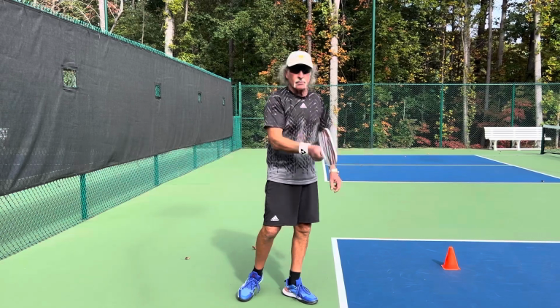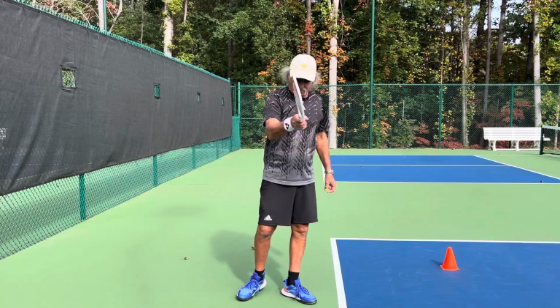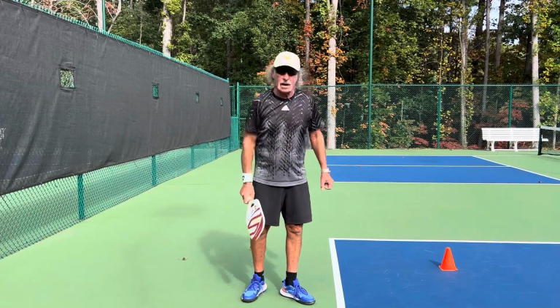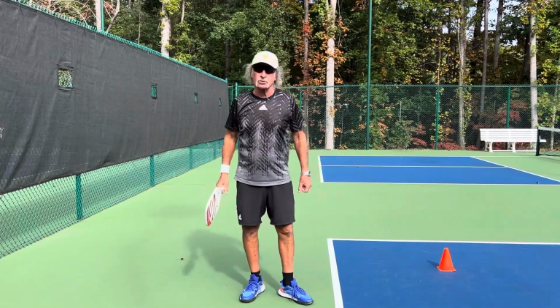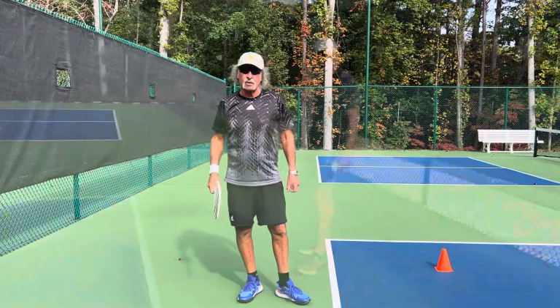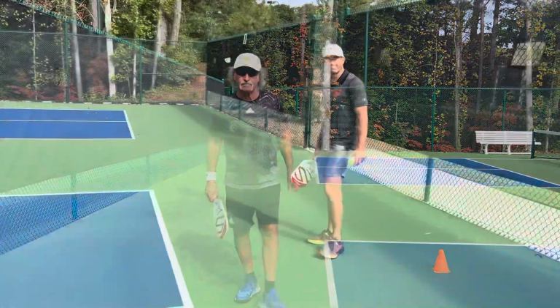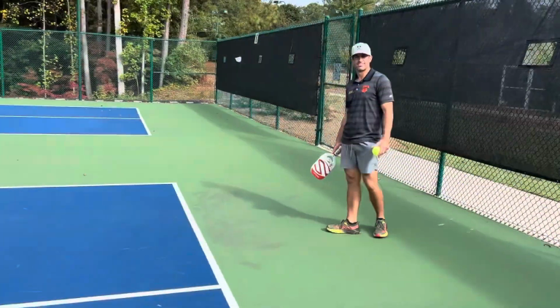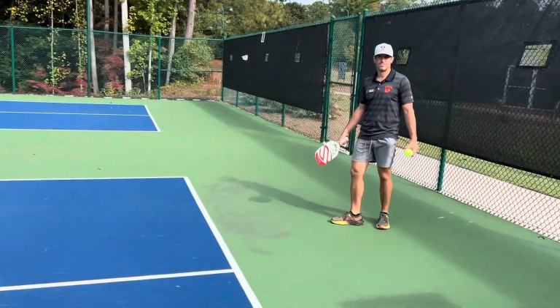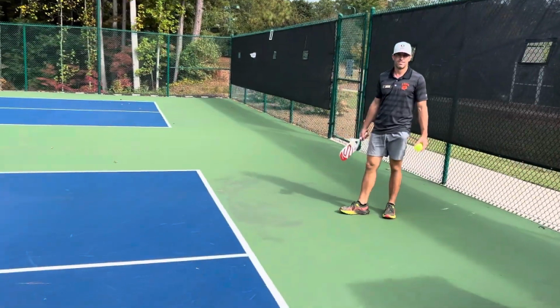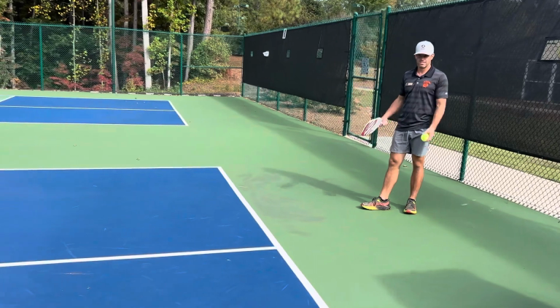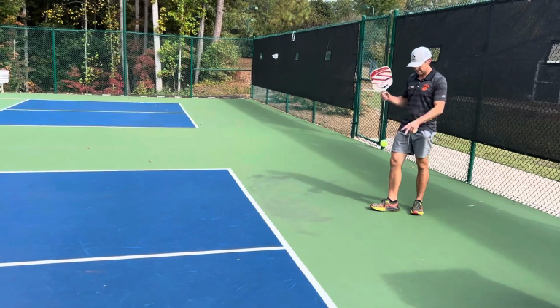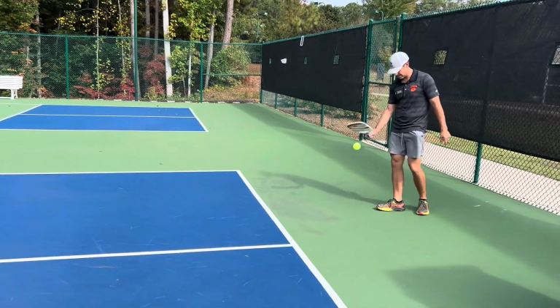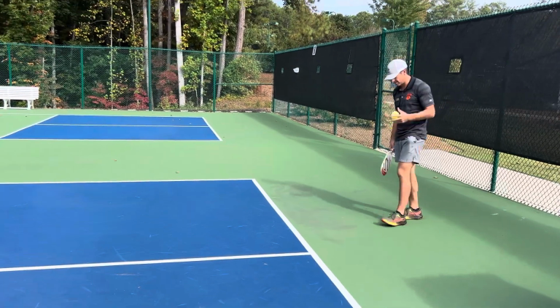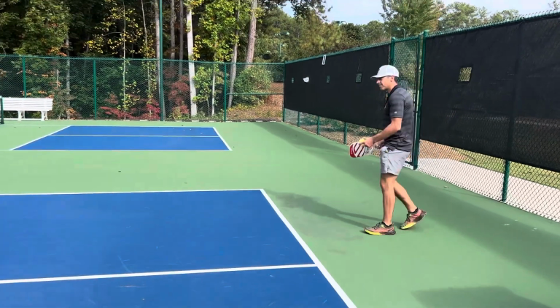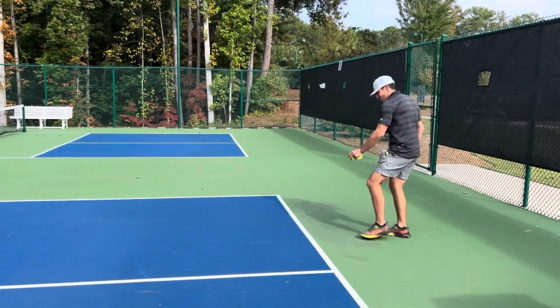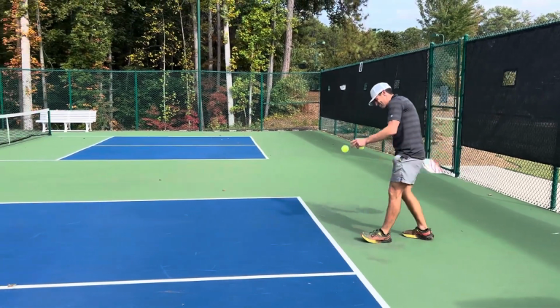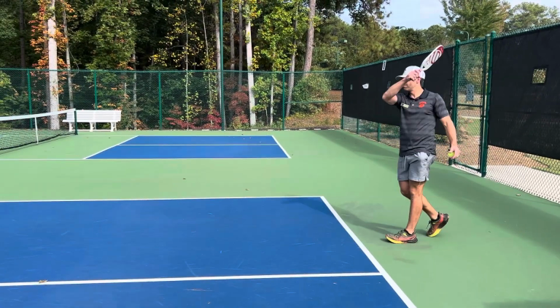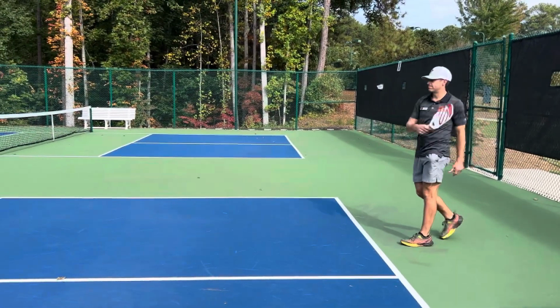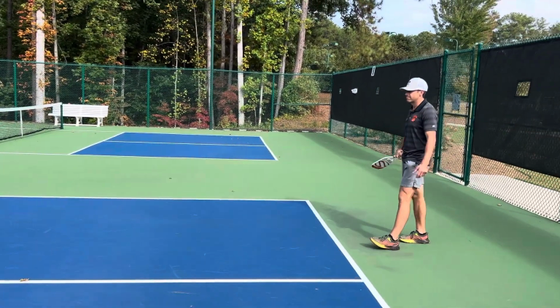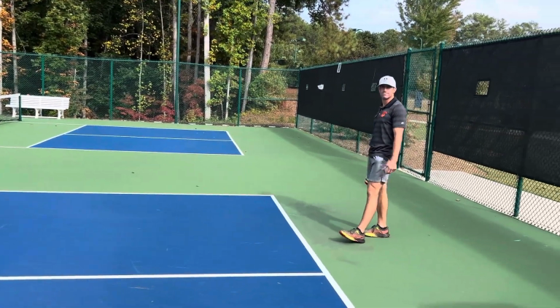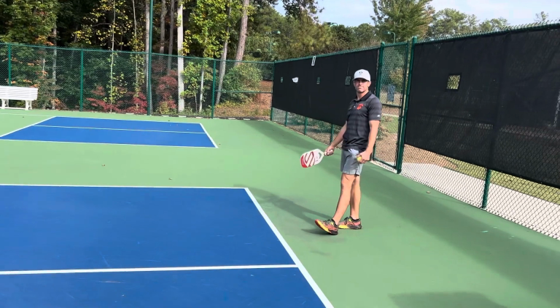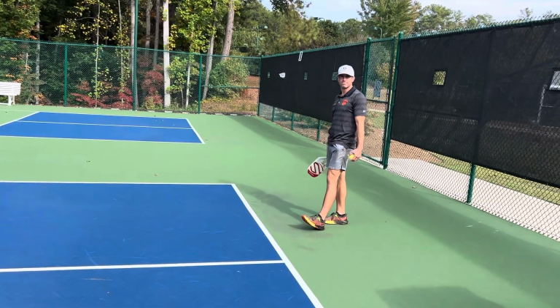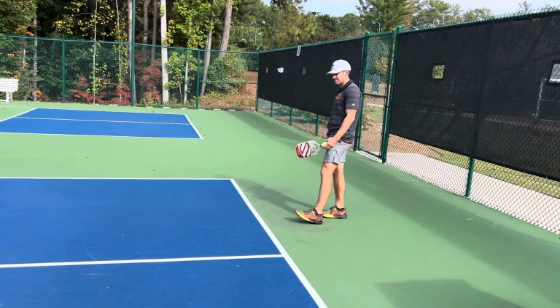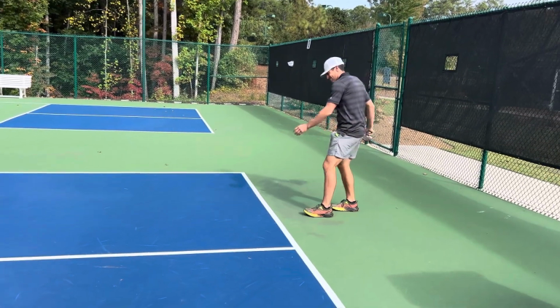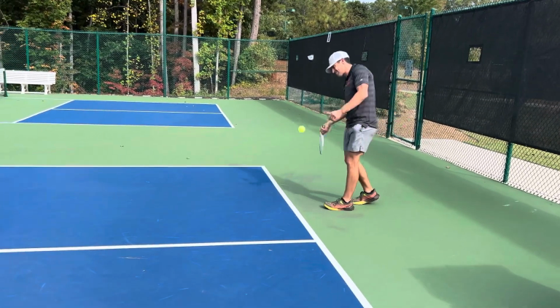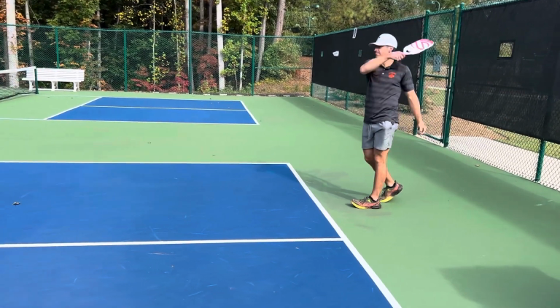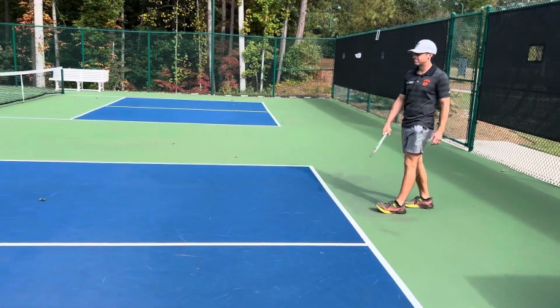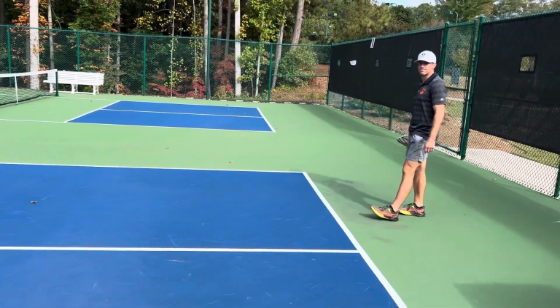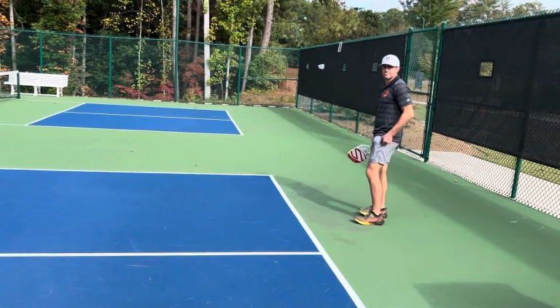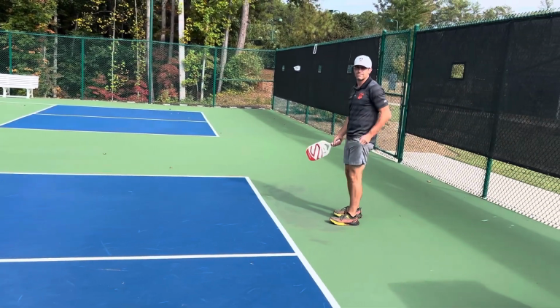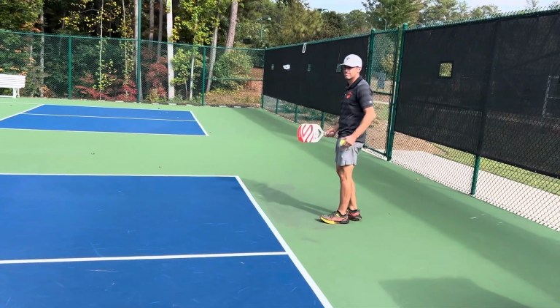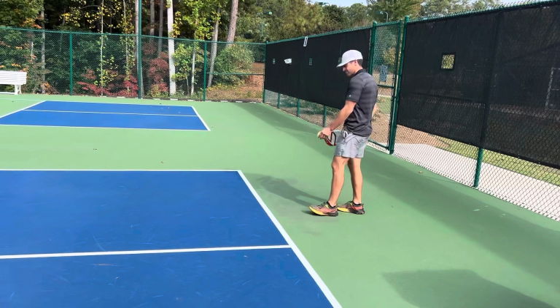So in a moment, Brian Coker is going to take over. Okay Brian, hit your normal serve. Let me see what you do. Now what if you hit it harder? That's pretty good. Brian's very strong, no problem at all.